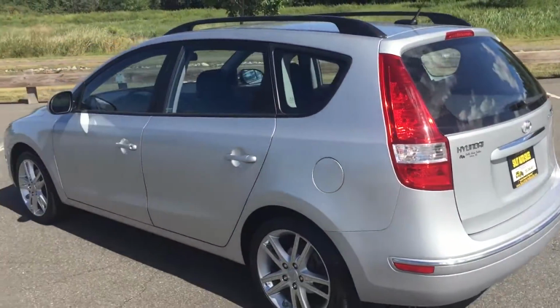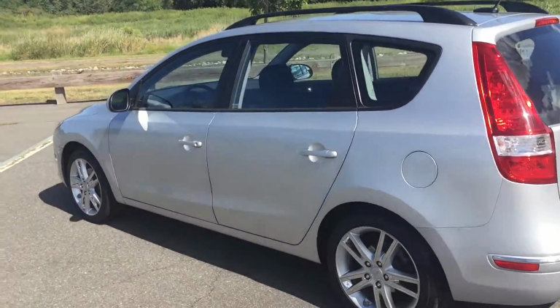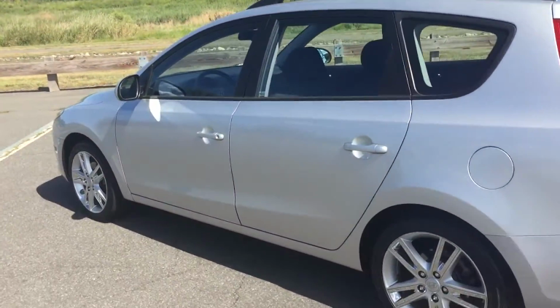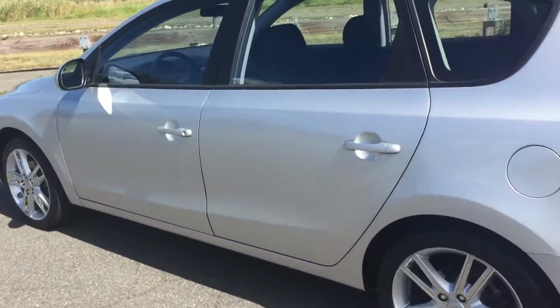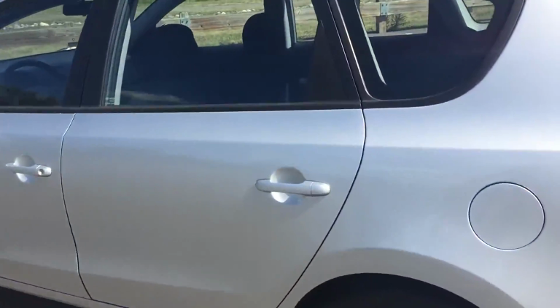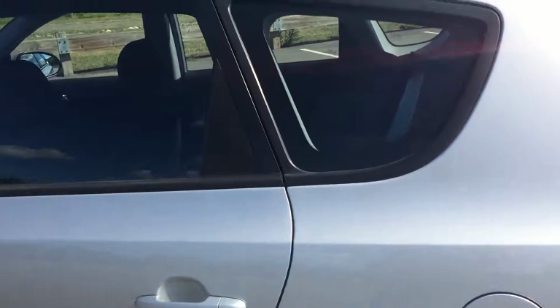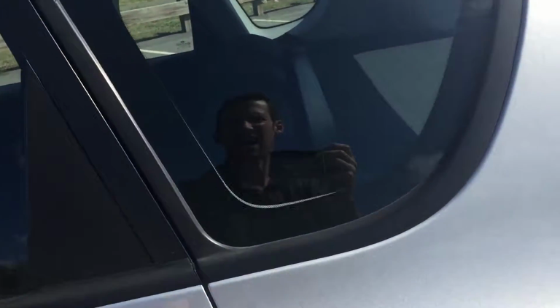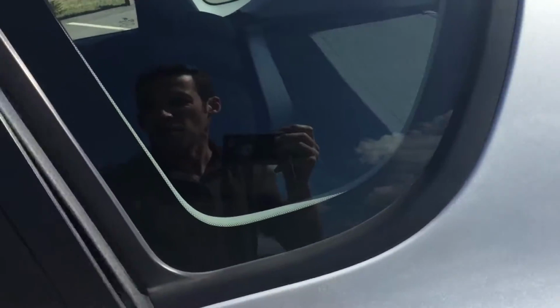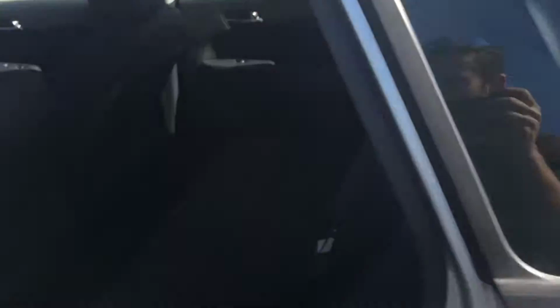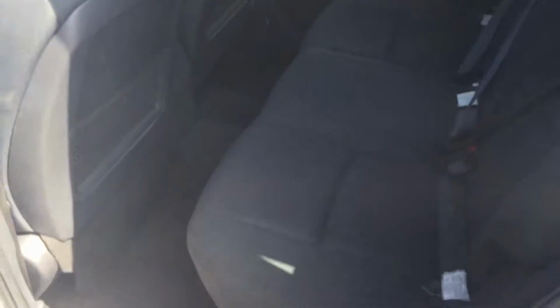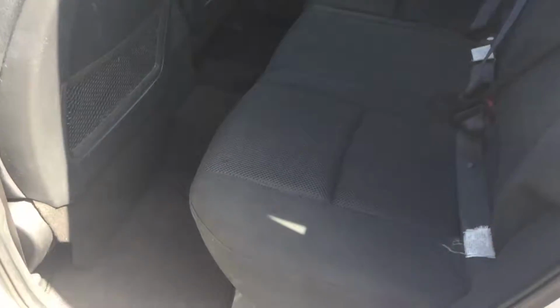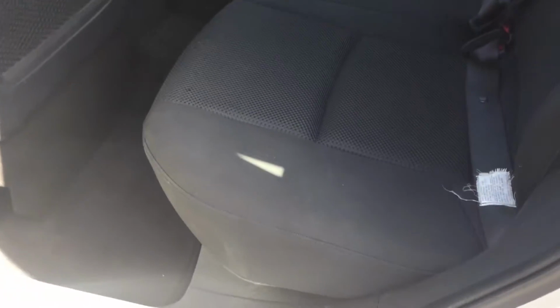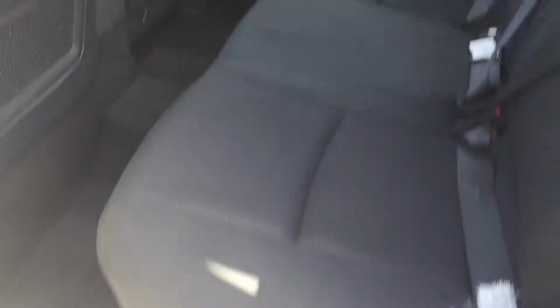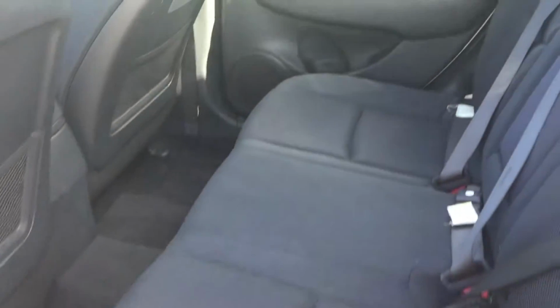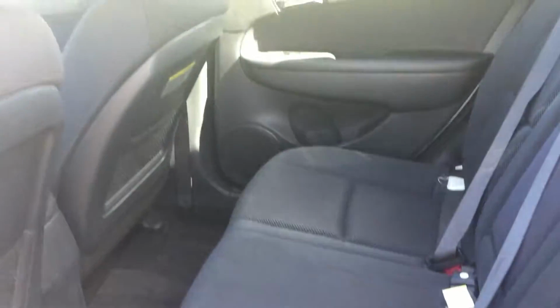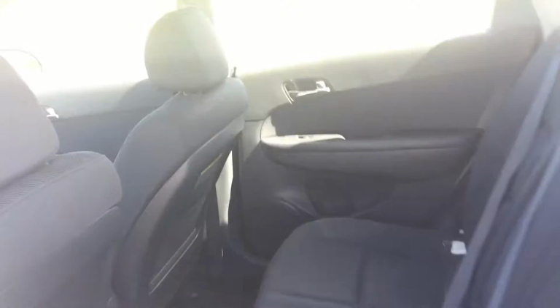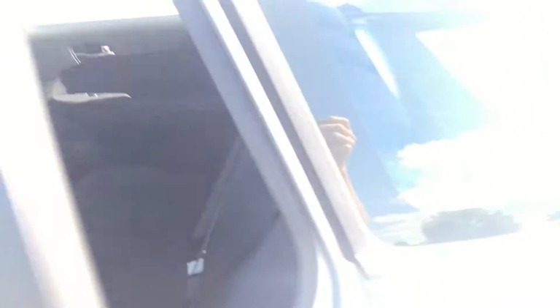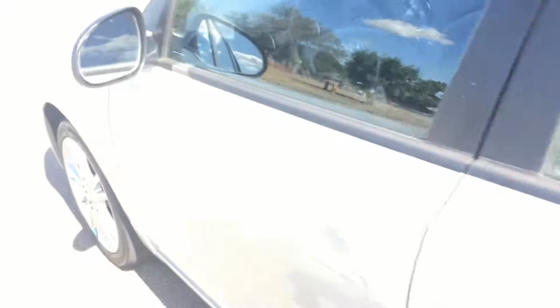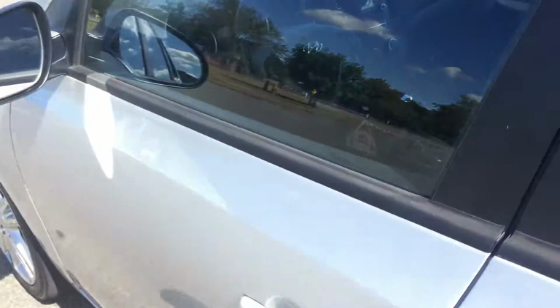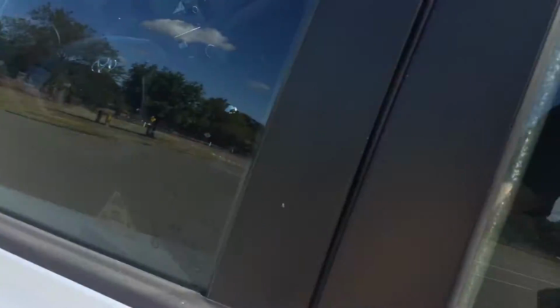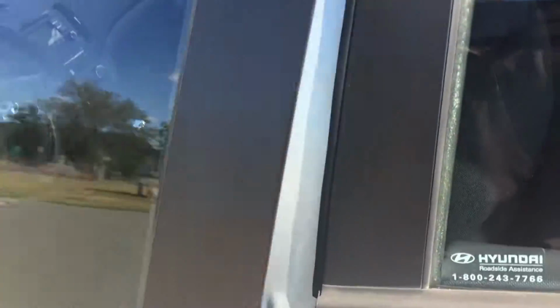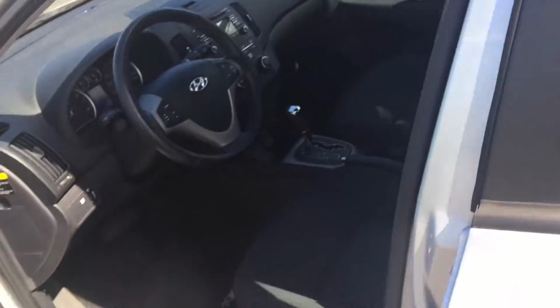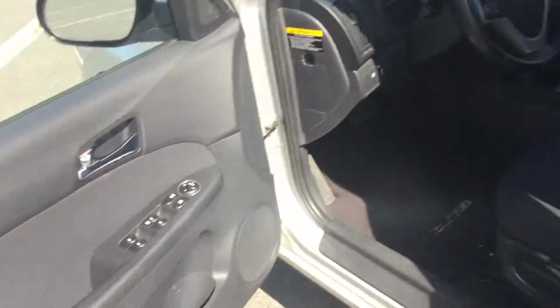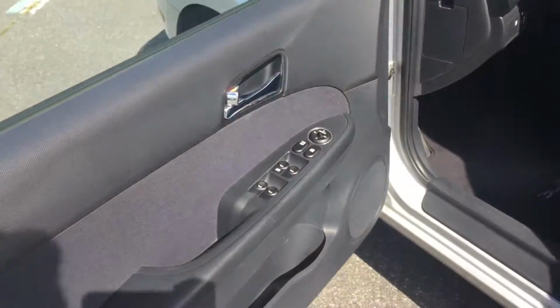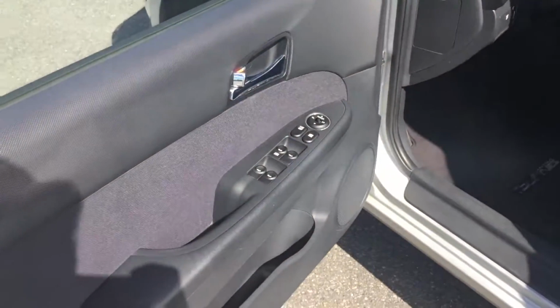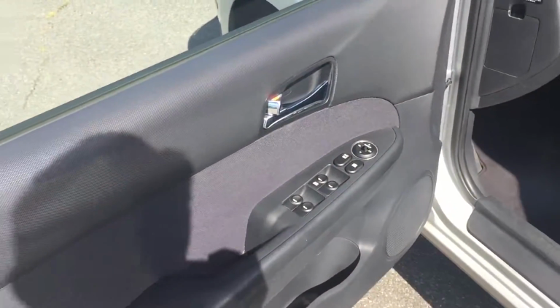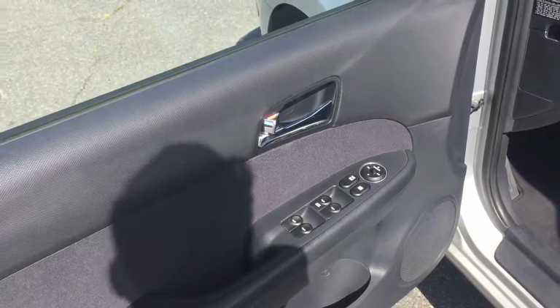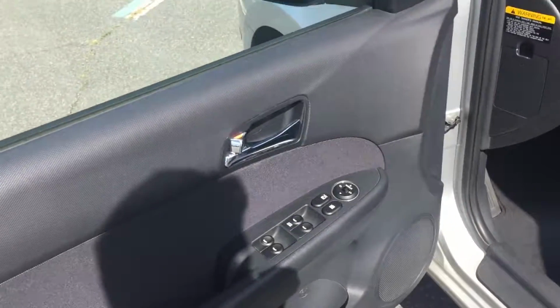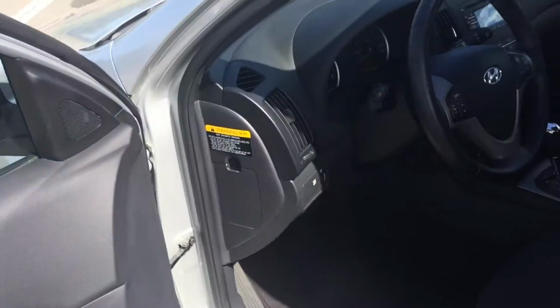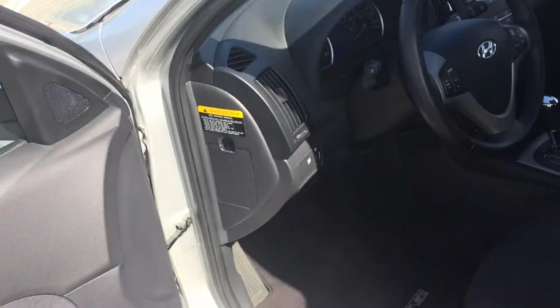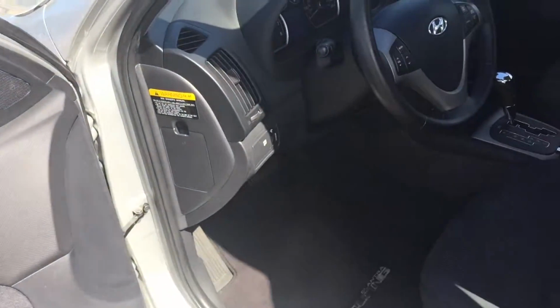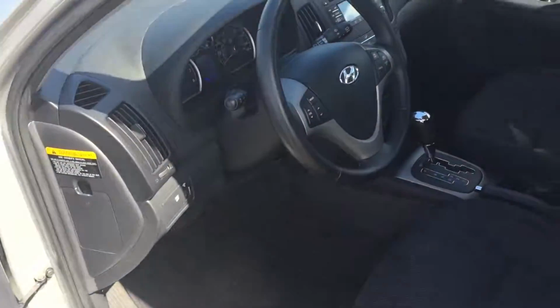This touring model has all kinds of extra features. By the way, it's a non-smoker. Clean car fax. Let me show you from the driver's perspective. We've got power windows, power locks, power mirrors, traction control, ABS.